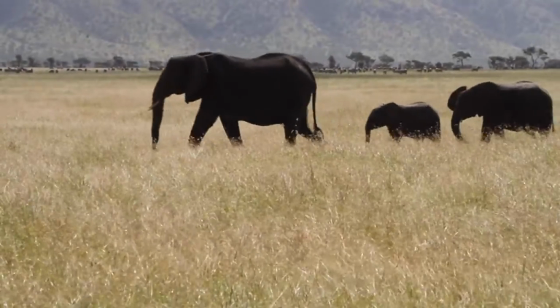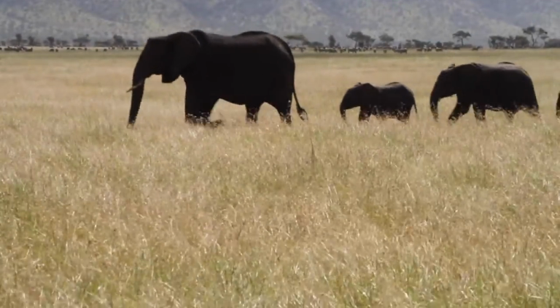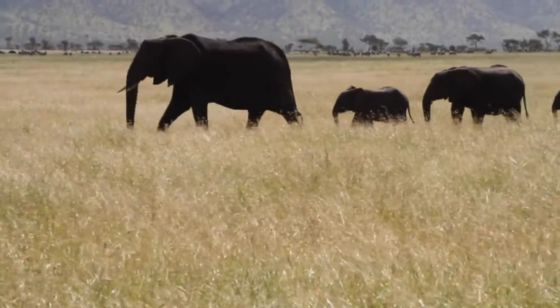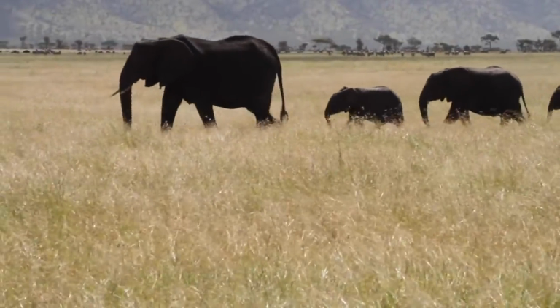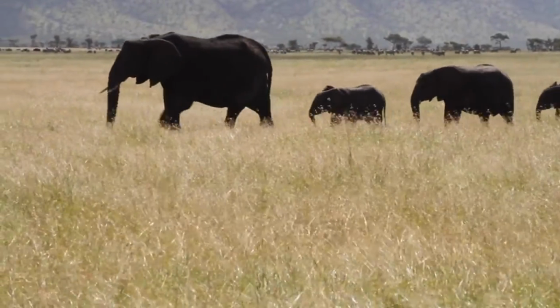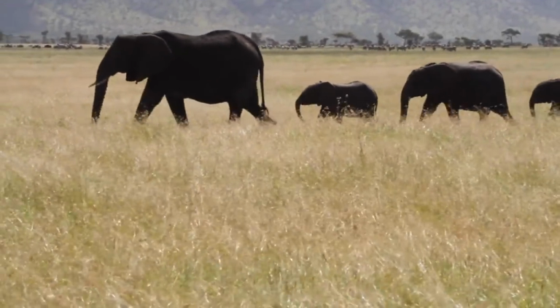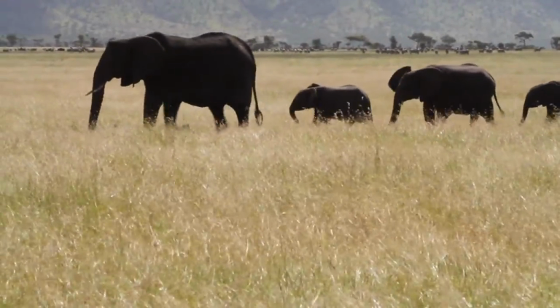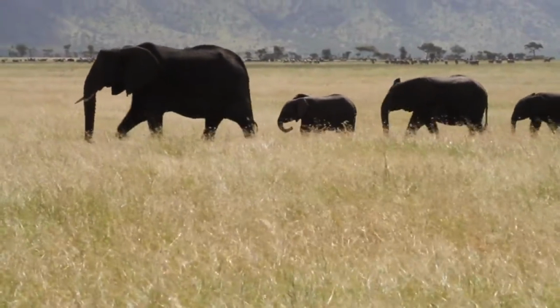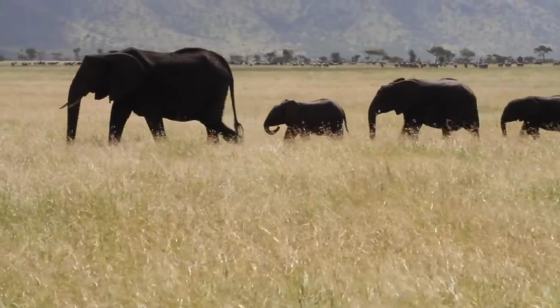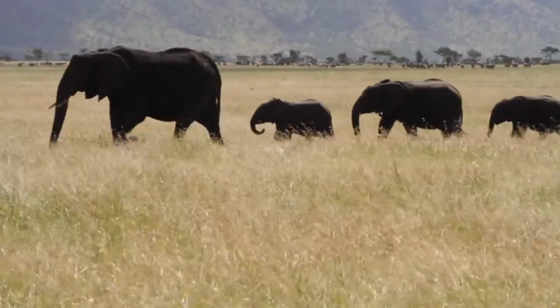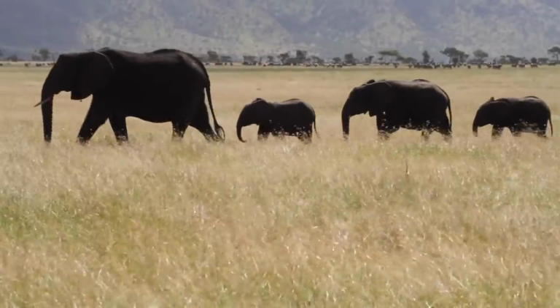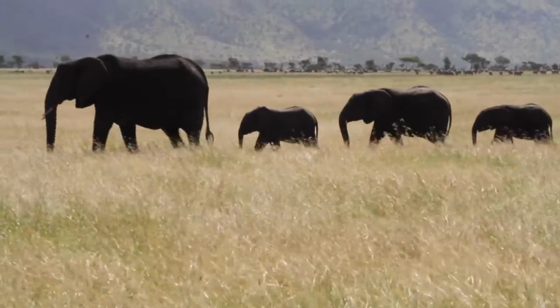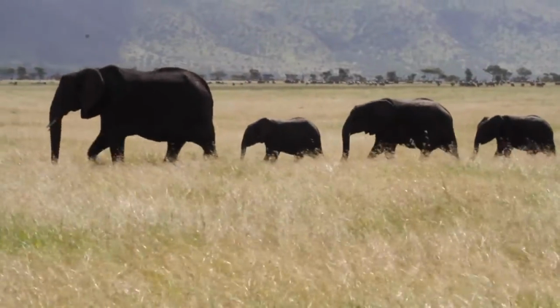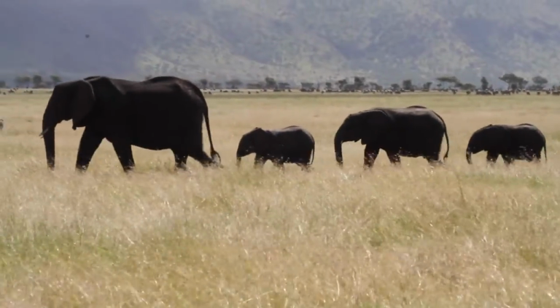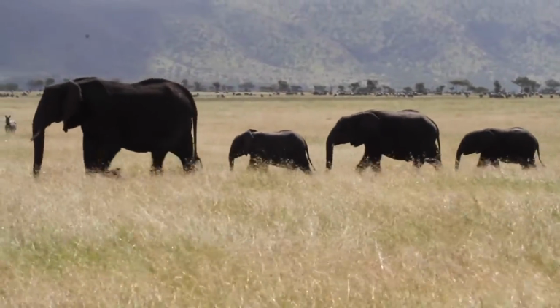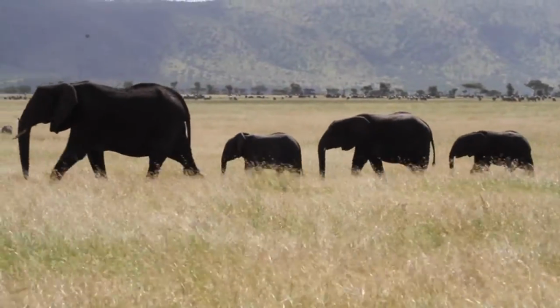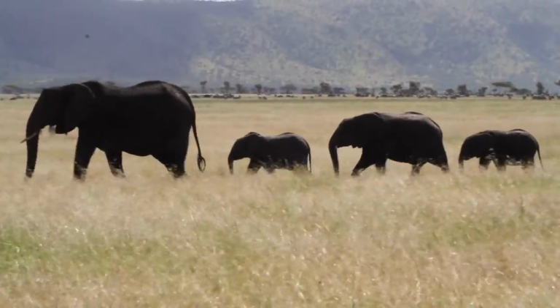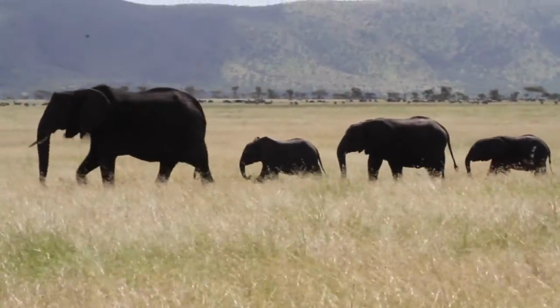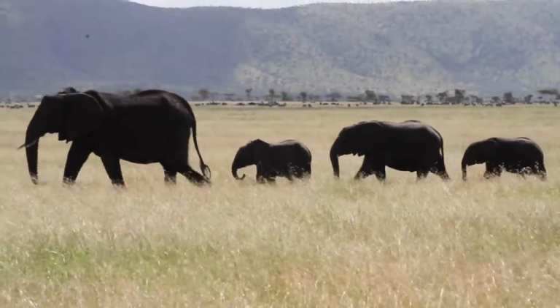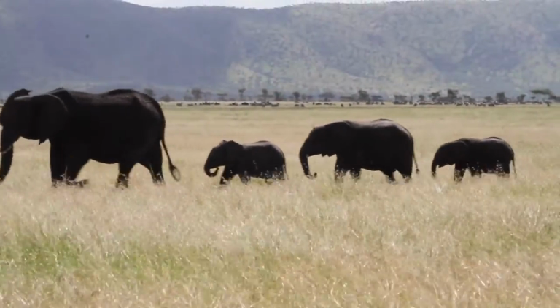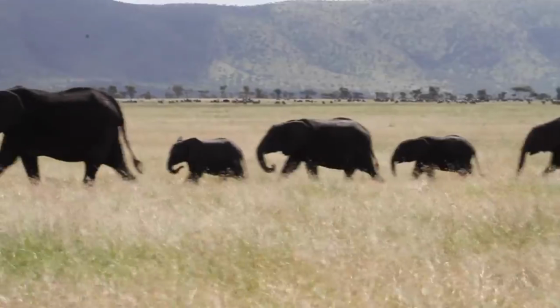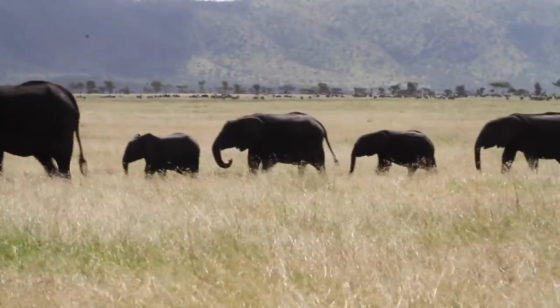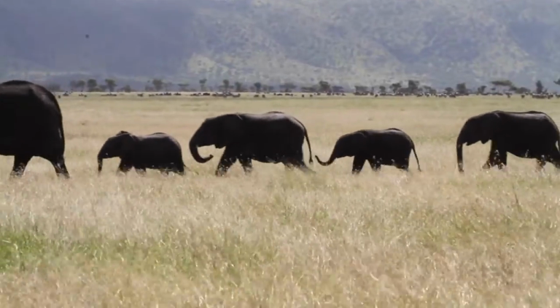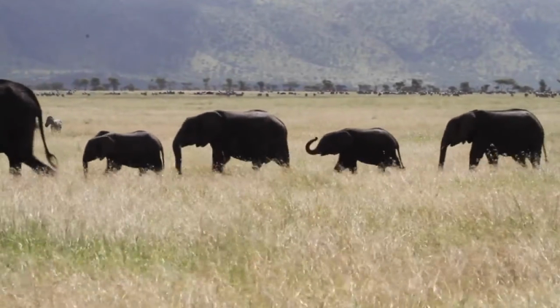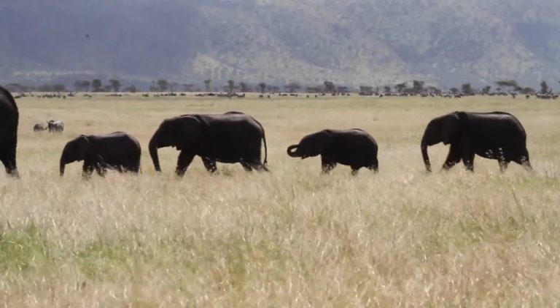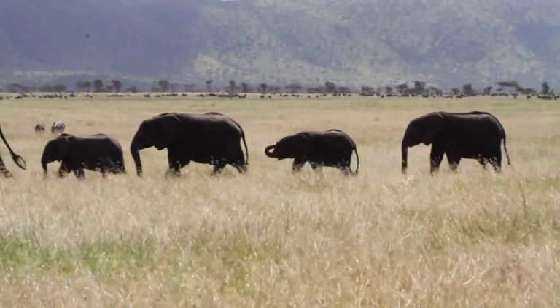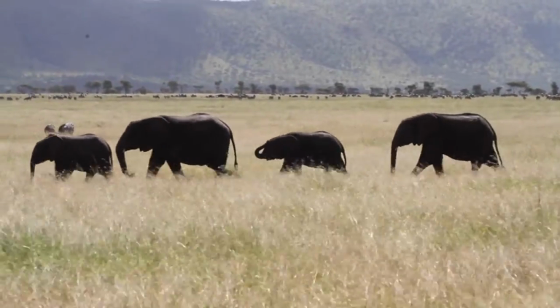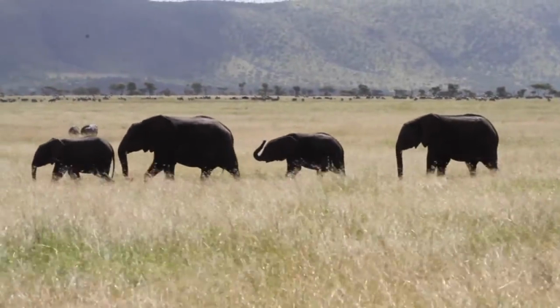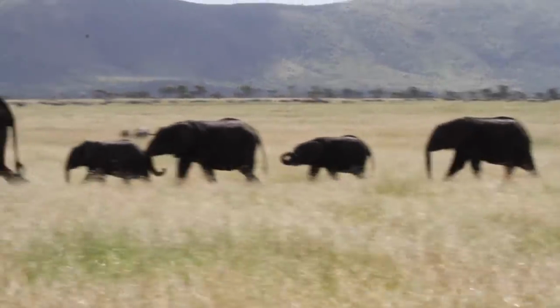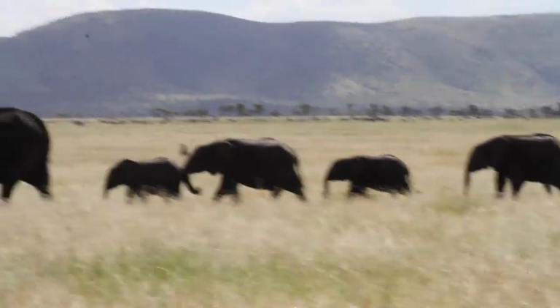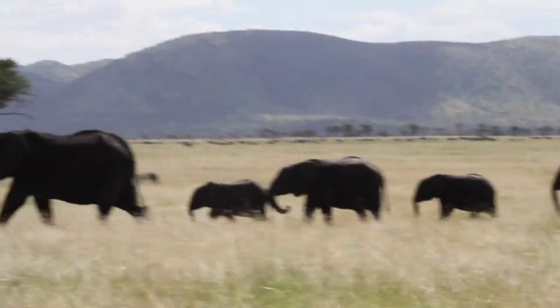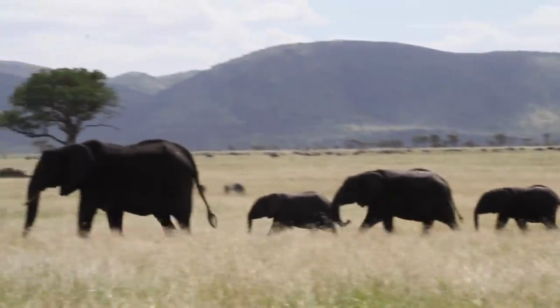The population of African savannah elephants is declining at the rate of 8% each year. Poaching of elephants remains the major threat, but habitat loss is another significant threat that makes most metapopulations isolated due to increases in human activities.